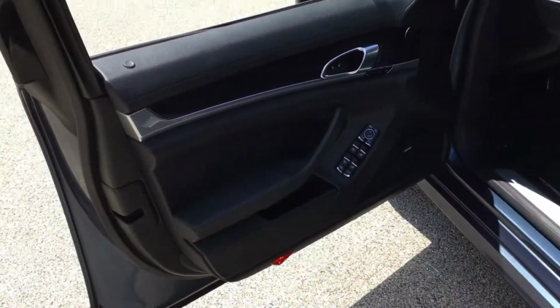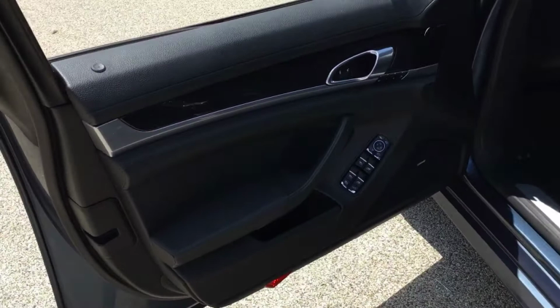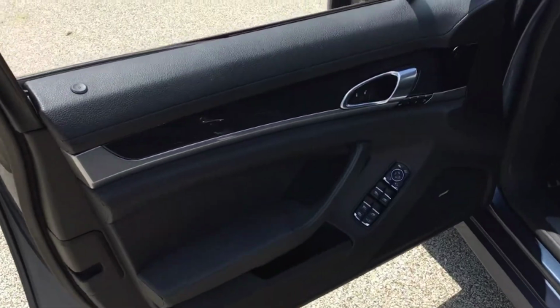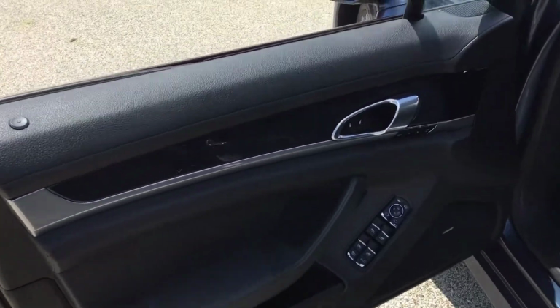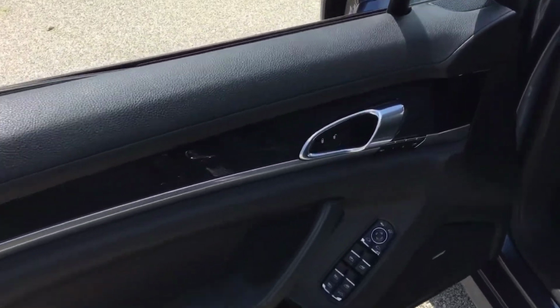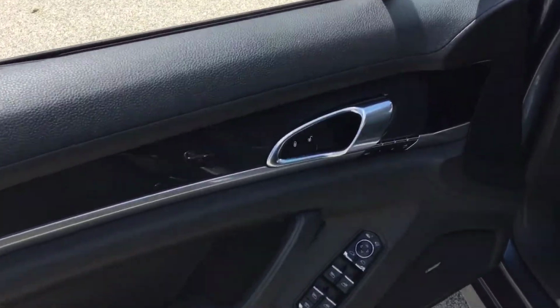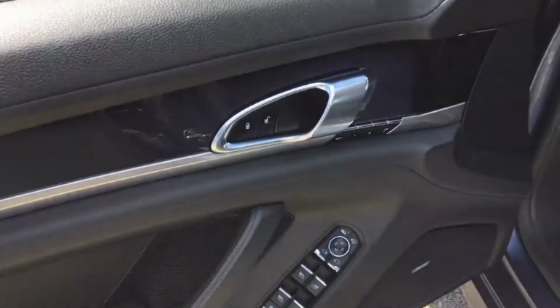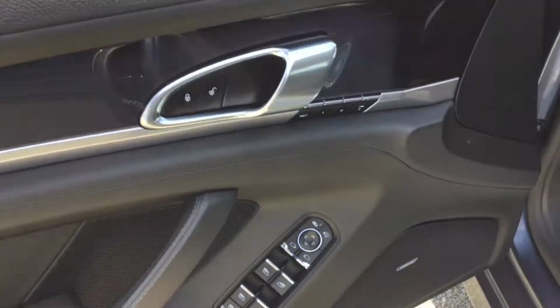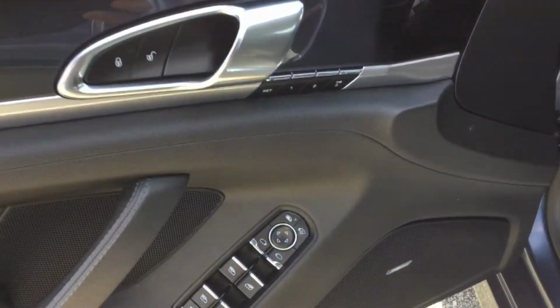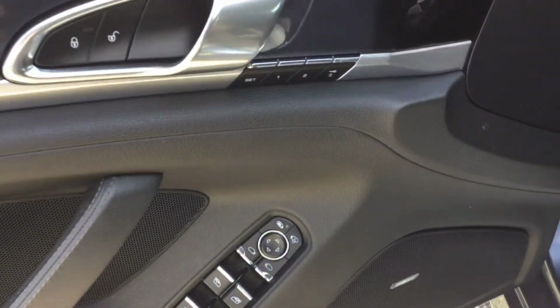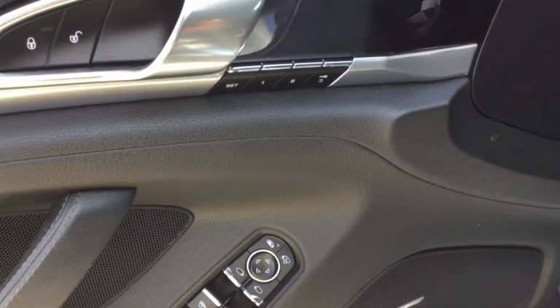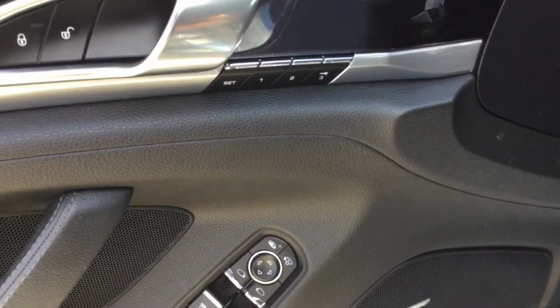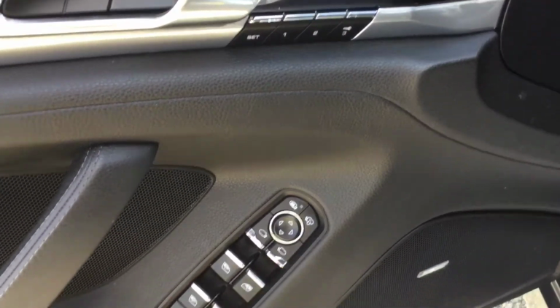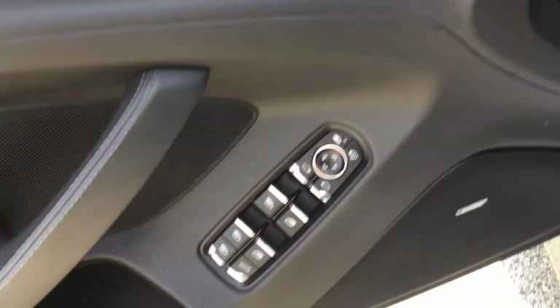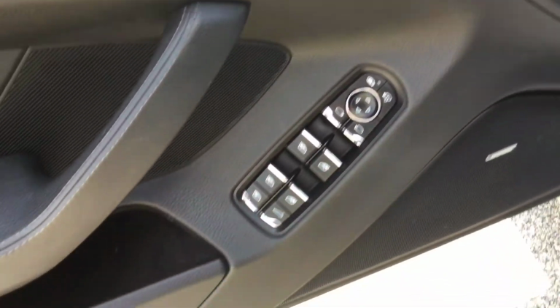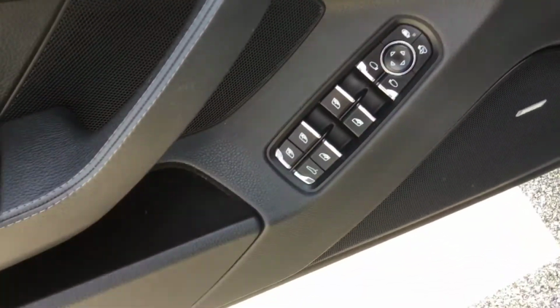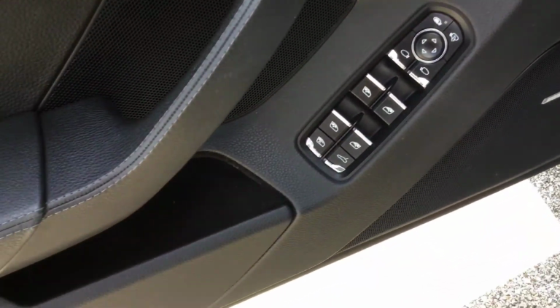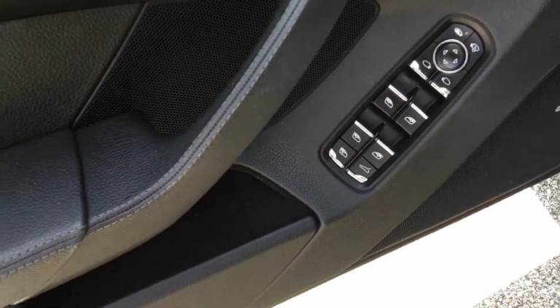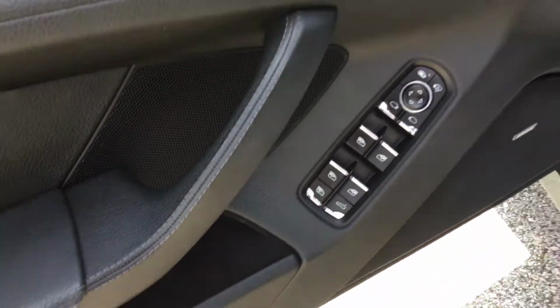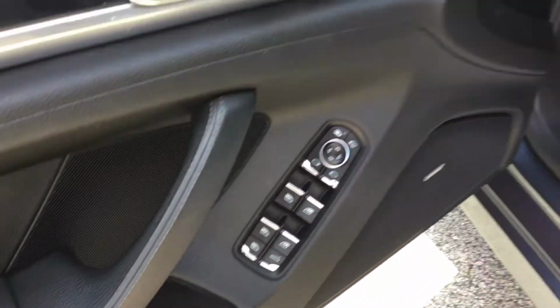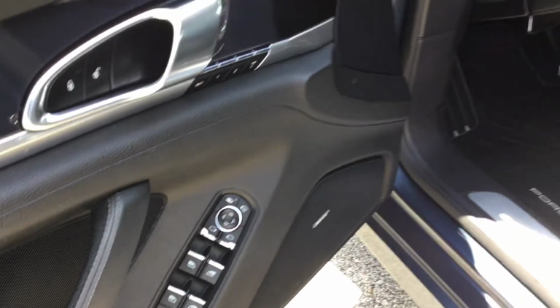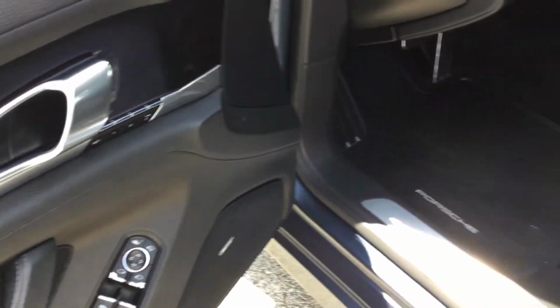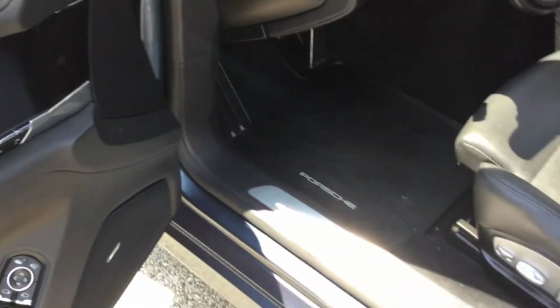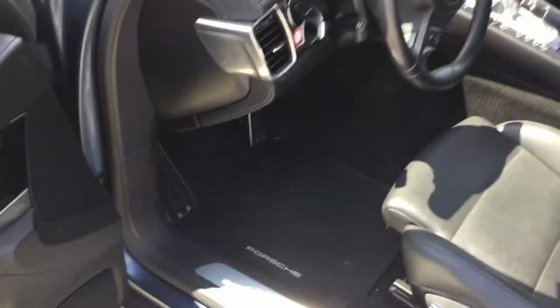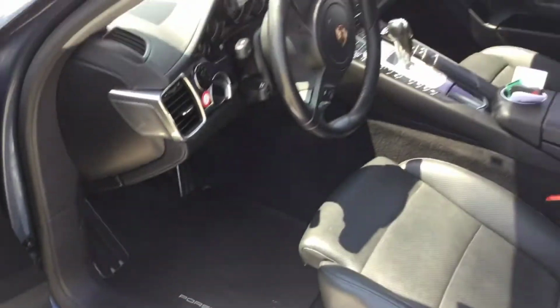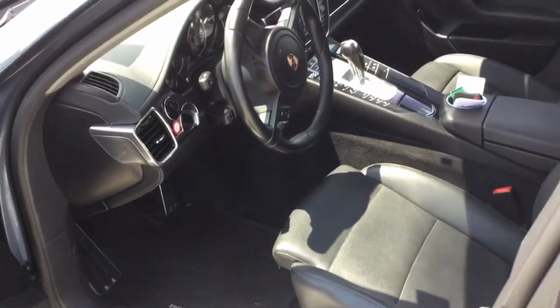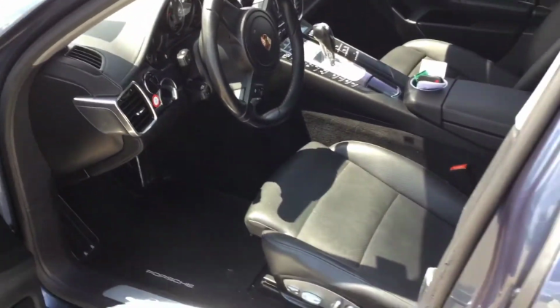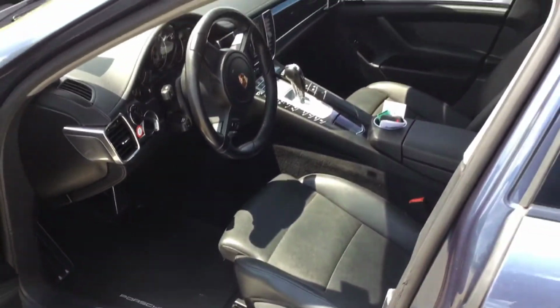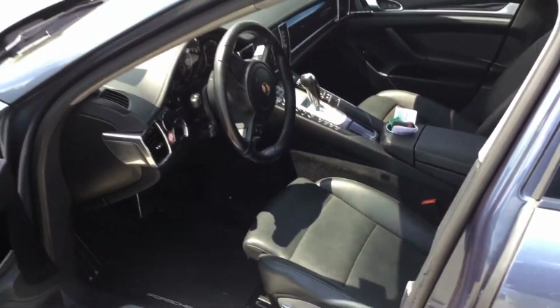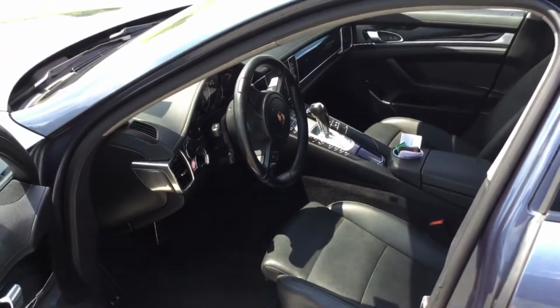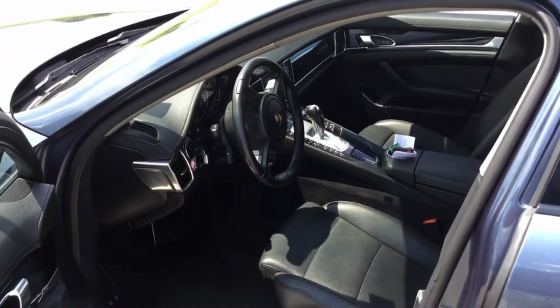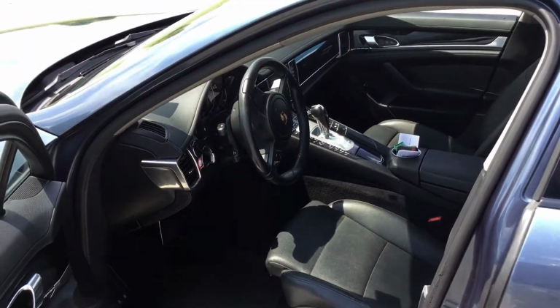Driver's door: programmable seats, of course, power windows, power door locks. Let me show you the rest of the car.